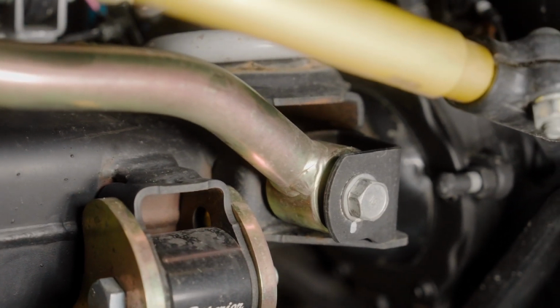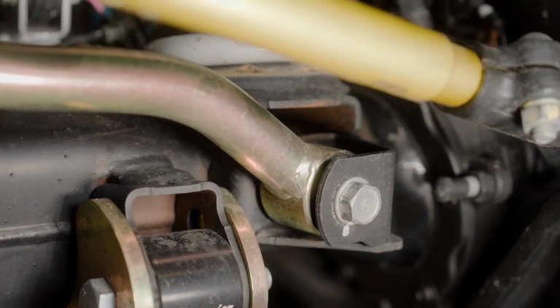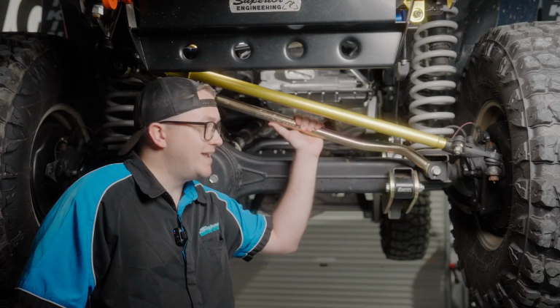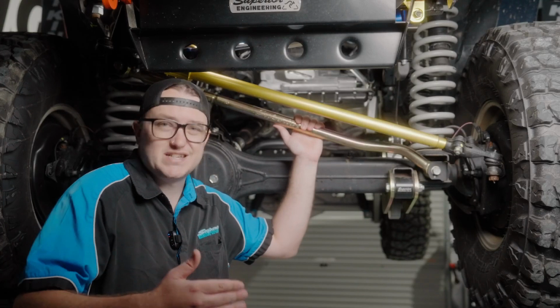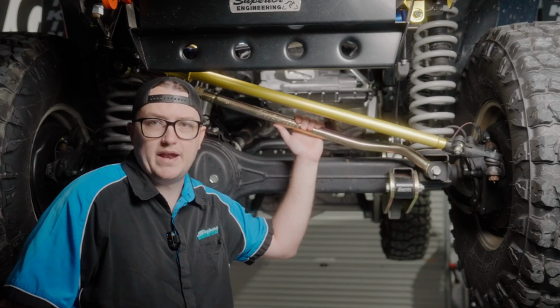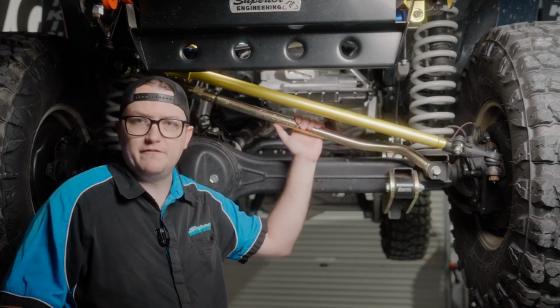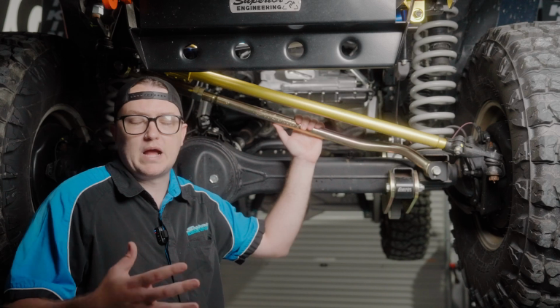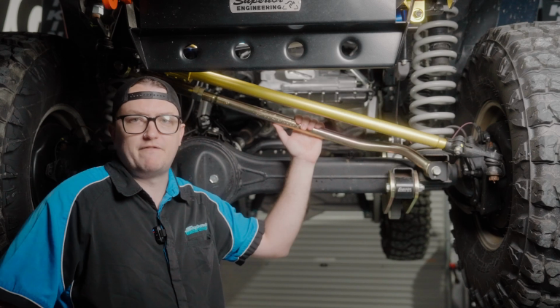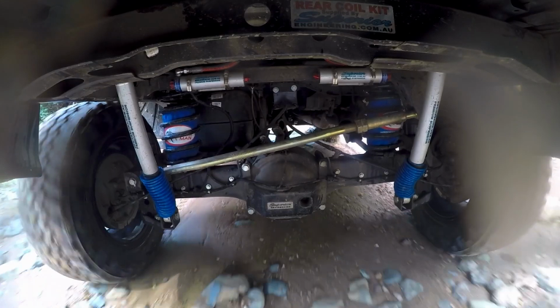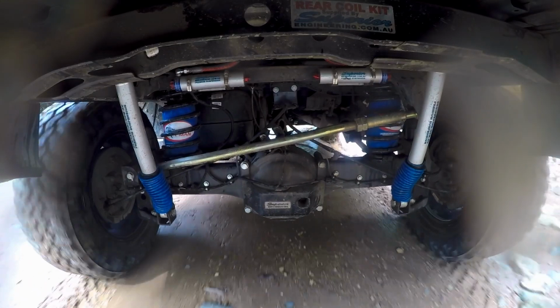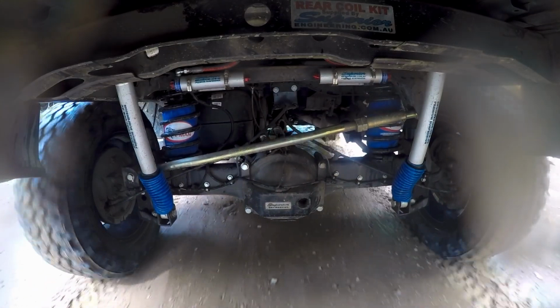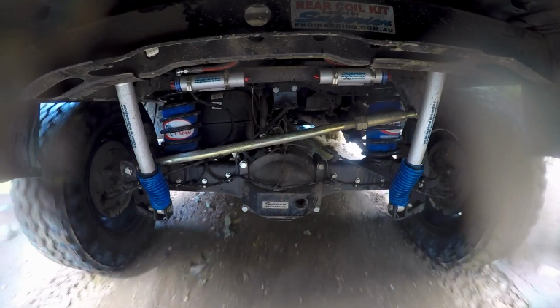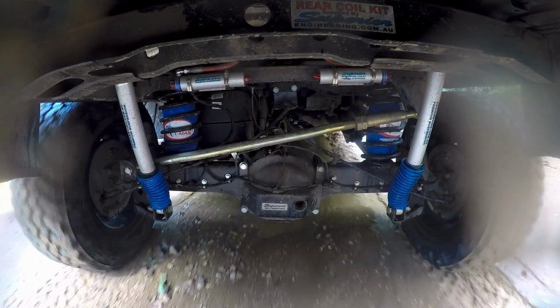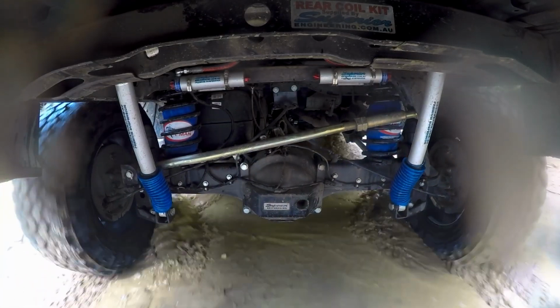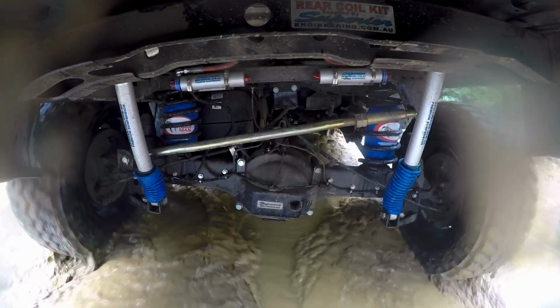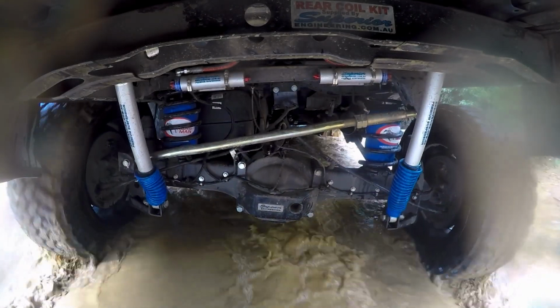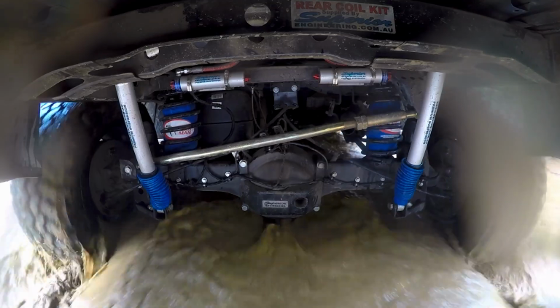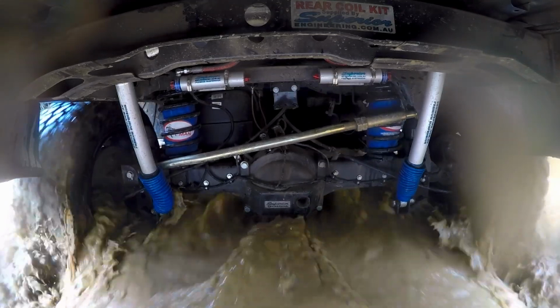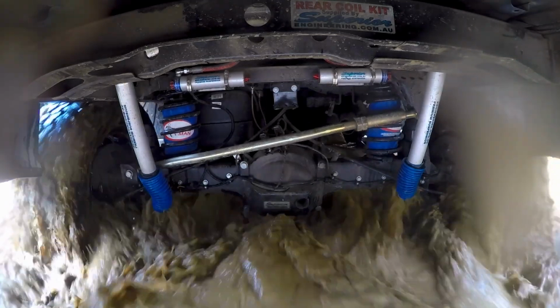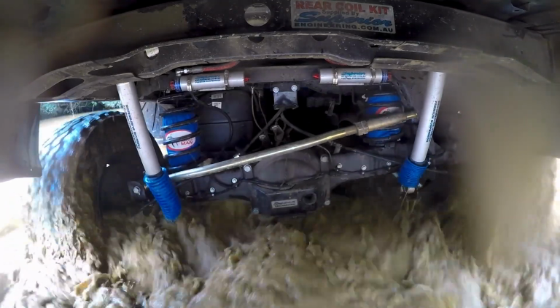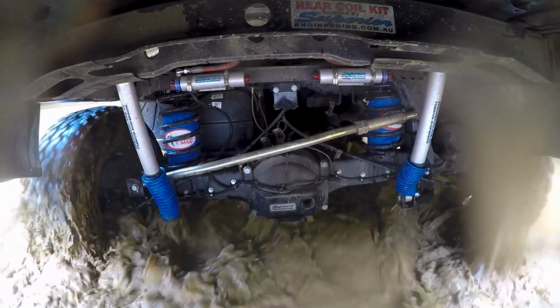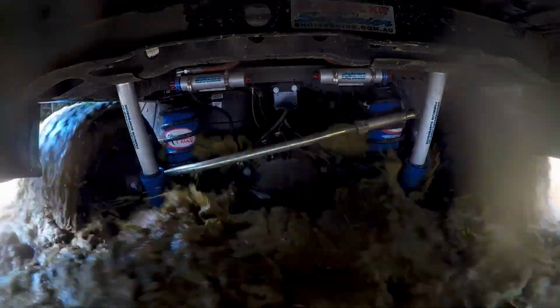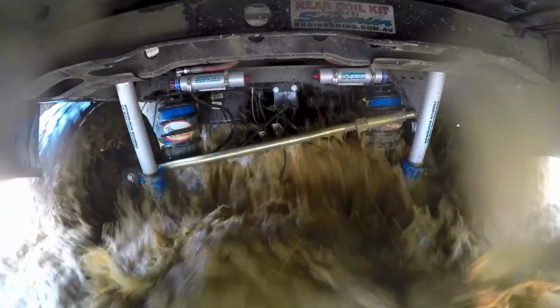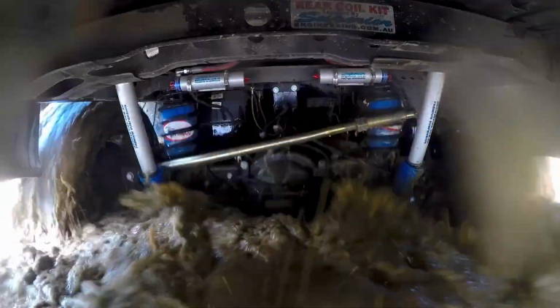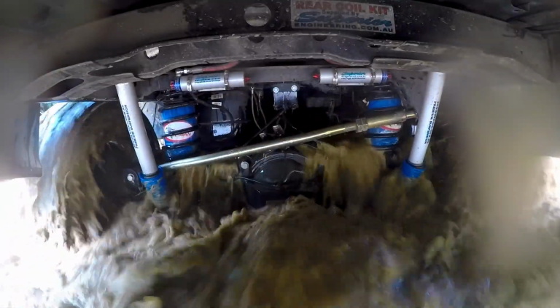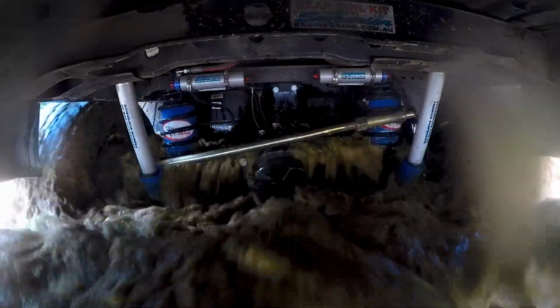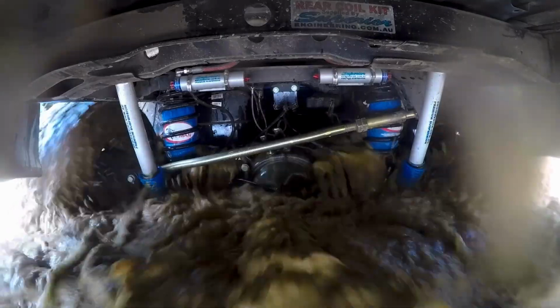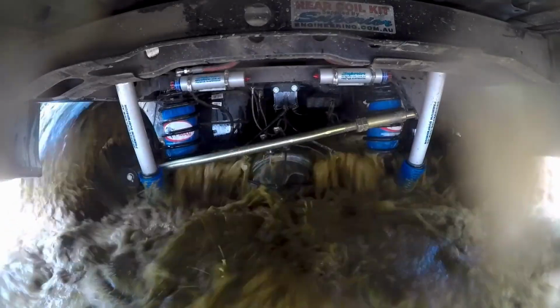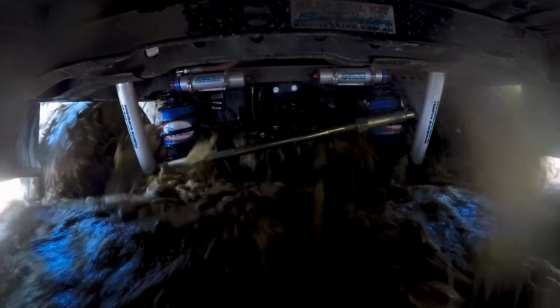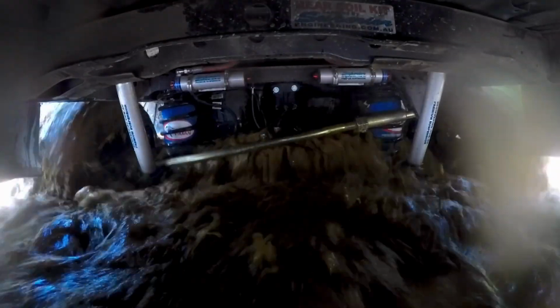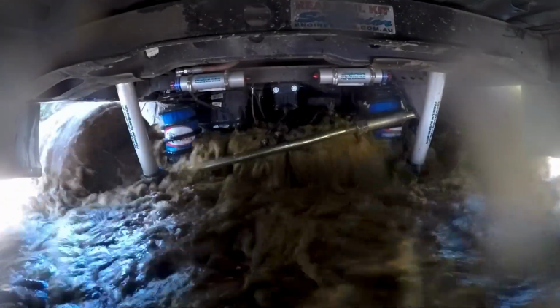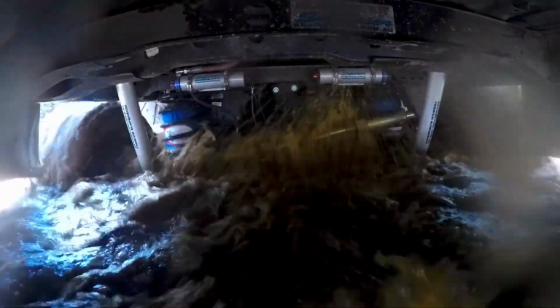So why would you need an adjustable Pannard Rod in a vehicle that comes with one factory? That is where it comes into play when you lift the vehicle, obviously creating a larger space between your chassis and the diff housing. The length of this Pannard Rod is going to need to change to re-center the diff underneath the vehicle.